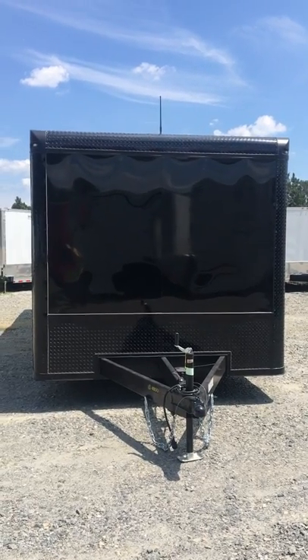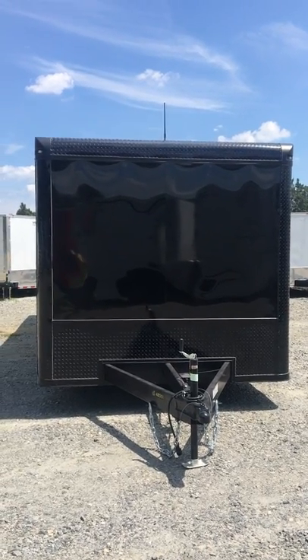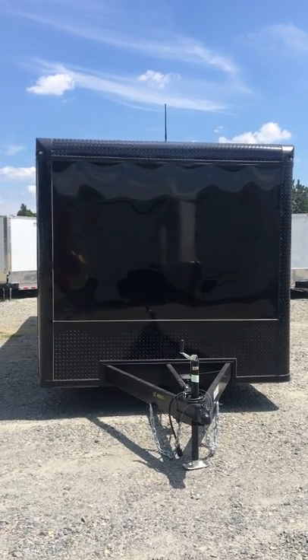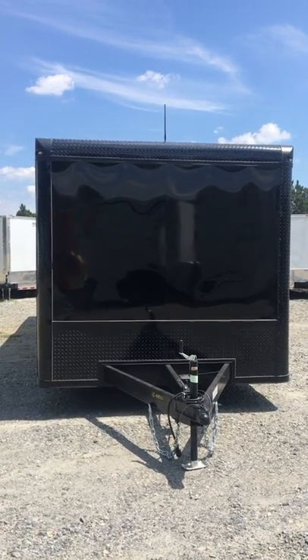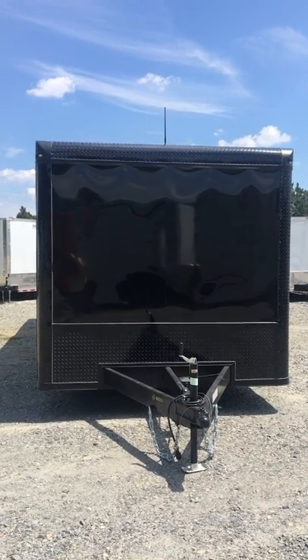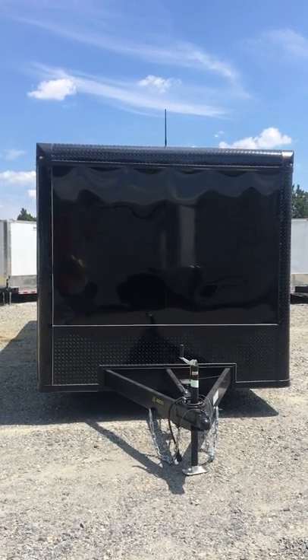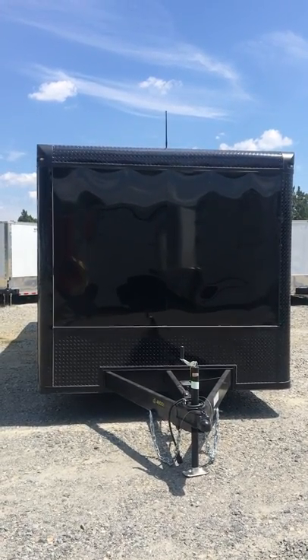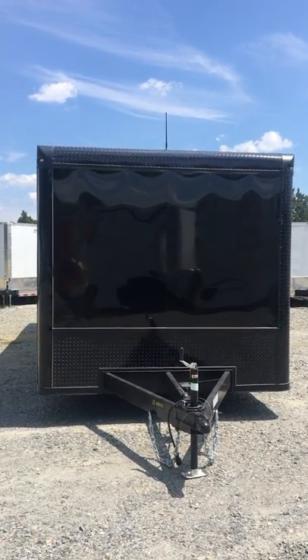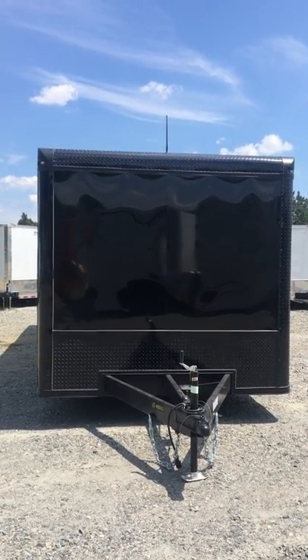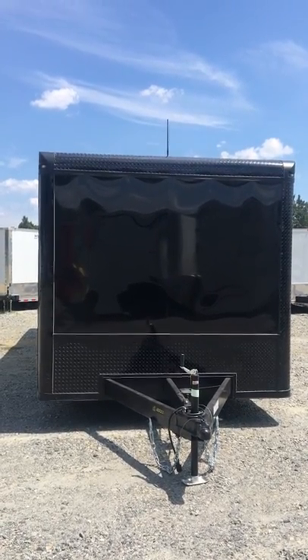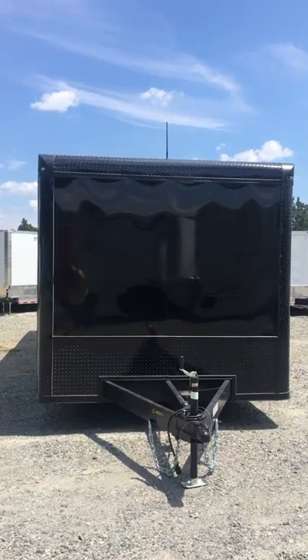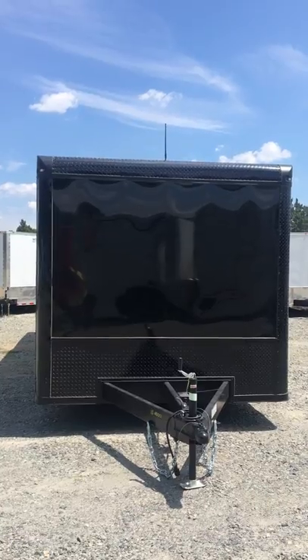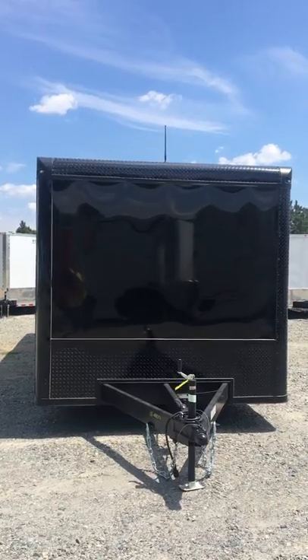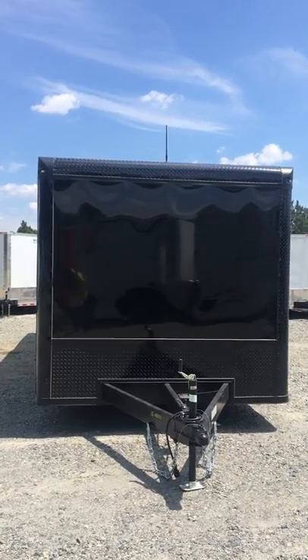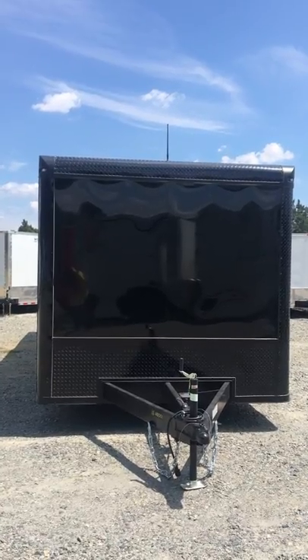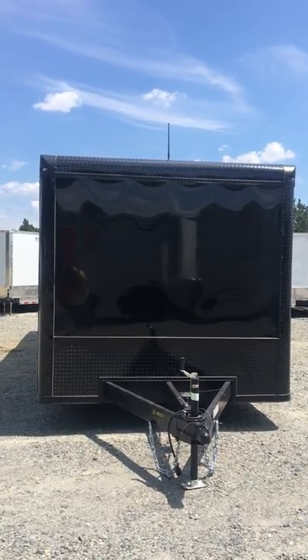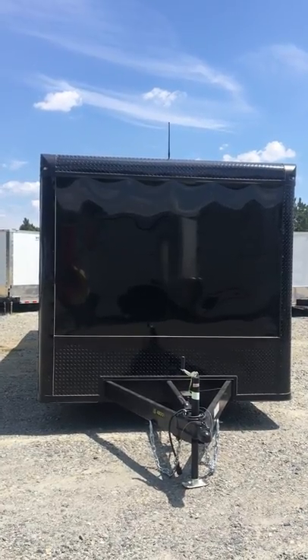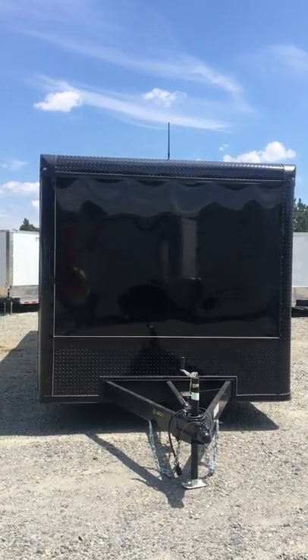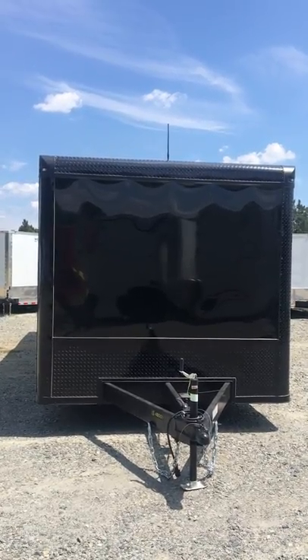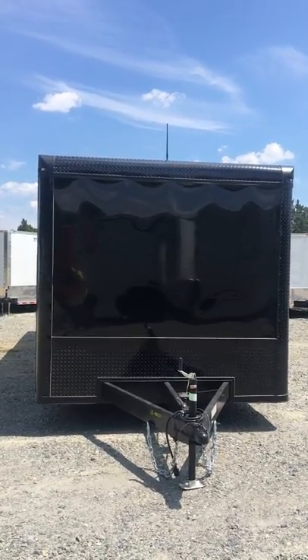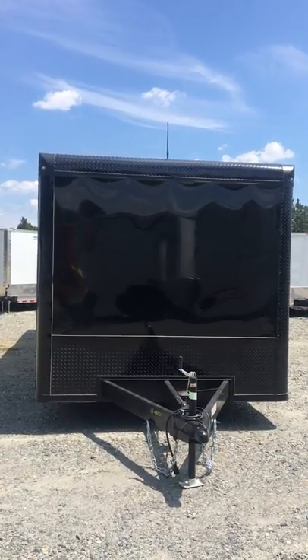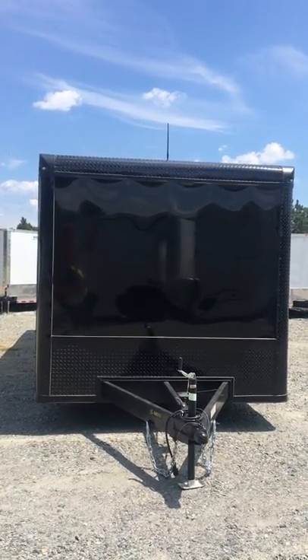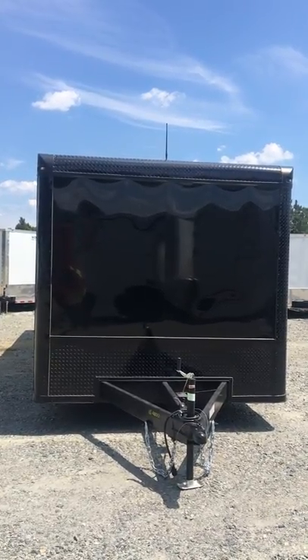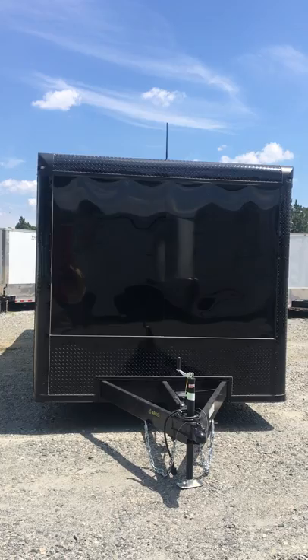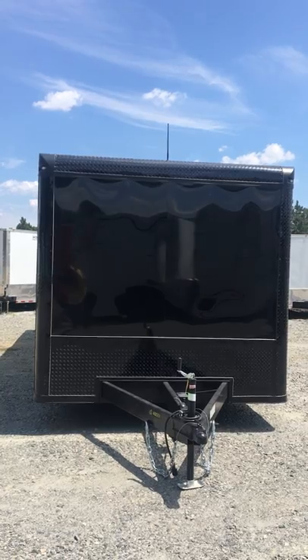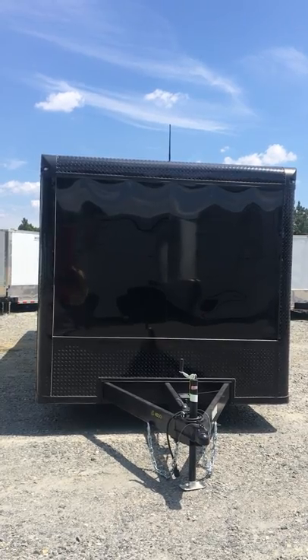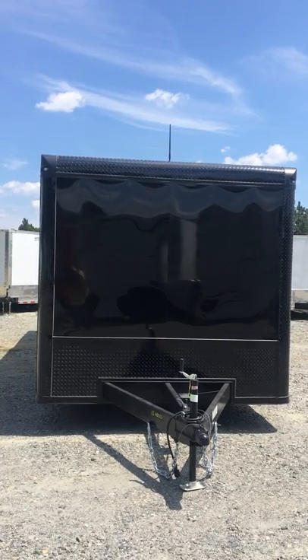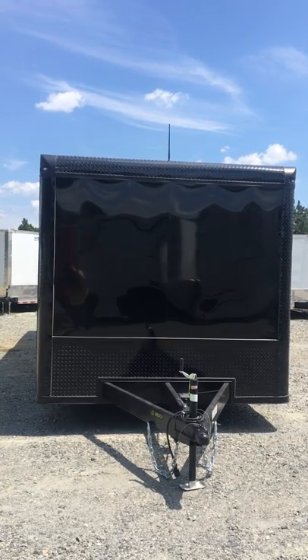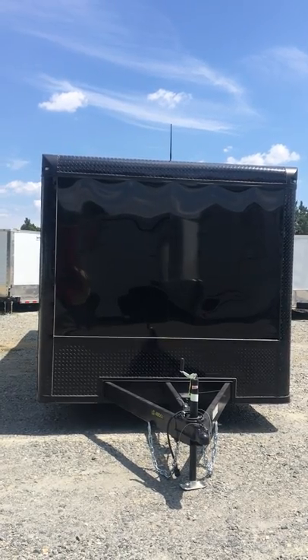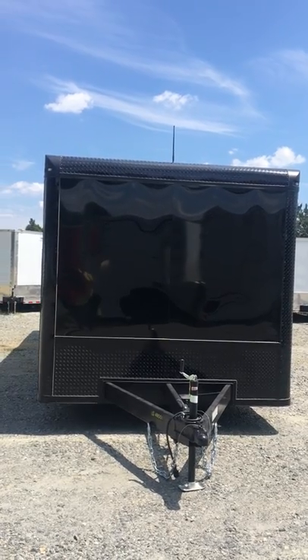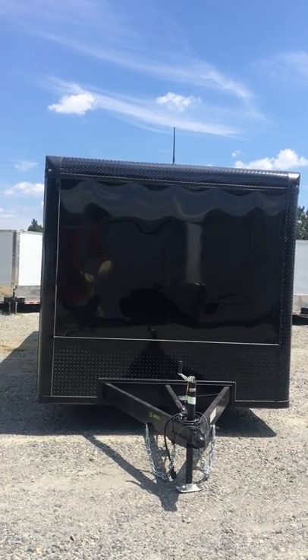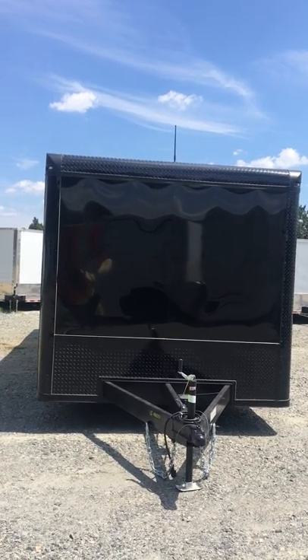Hi guys, my name is Dana with WOW Cargo Trailers and today we are going to be talking about the 8.5 x 28 Blackout Edition Stagecoach Front Elite Race Ready Trailer.